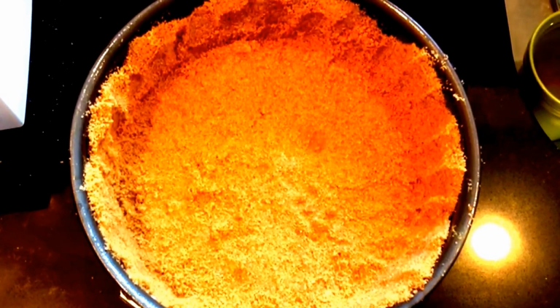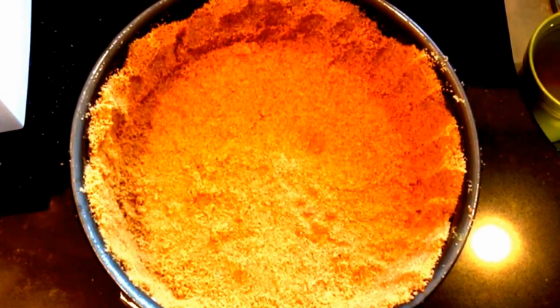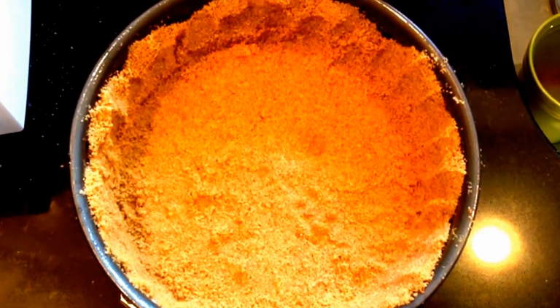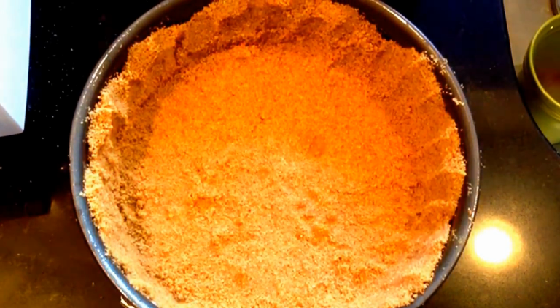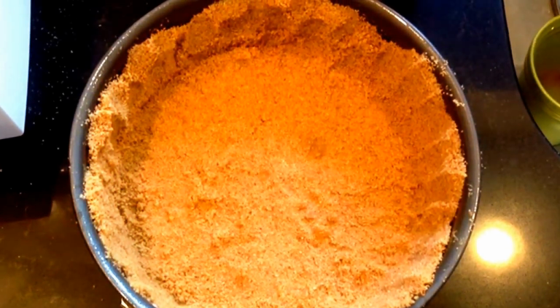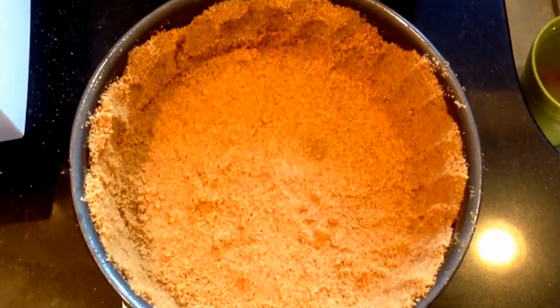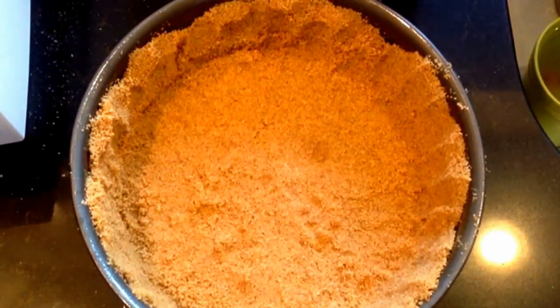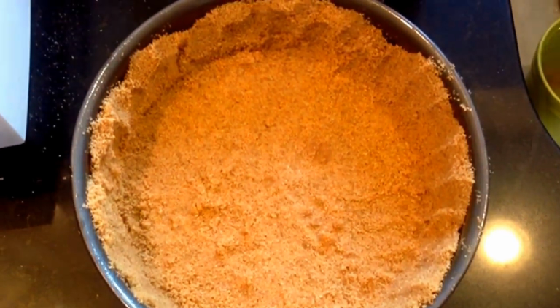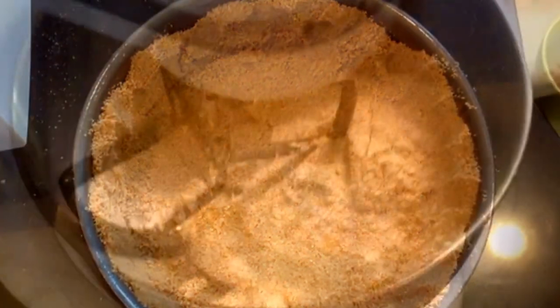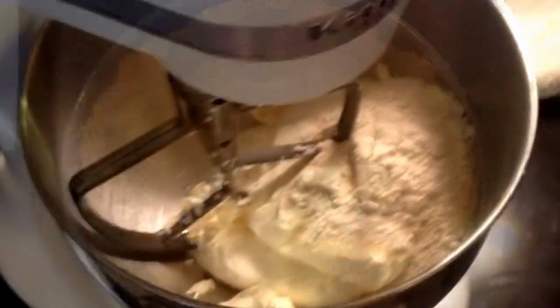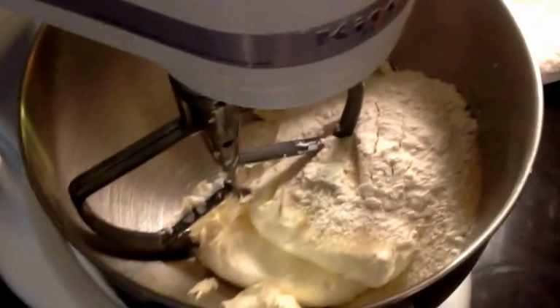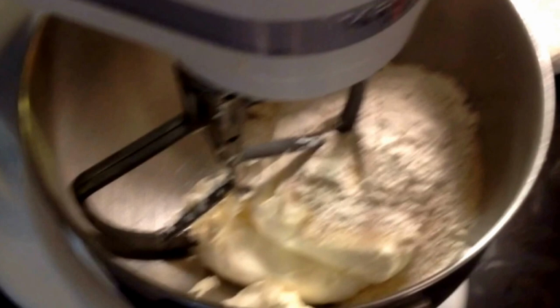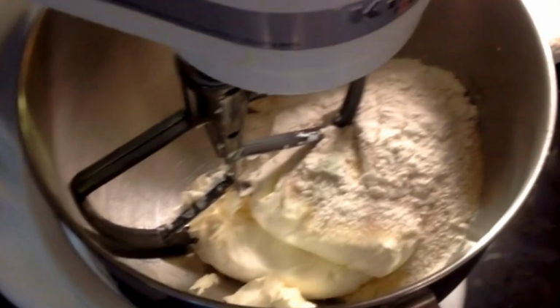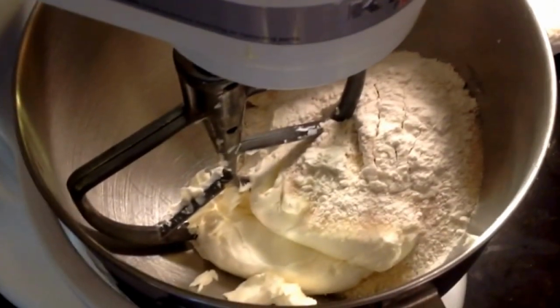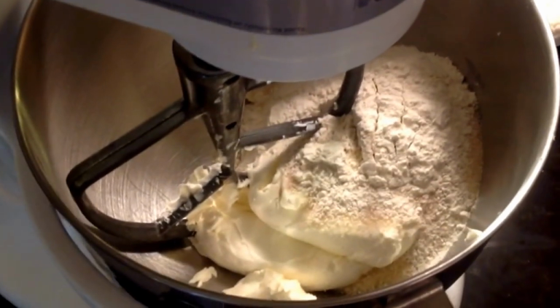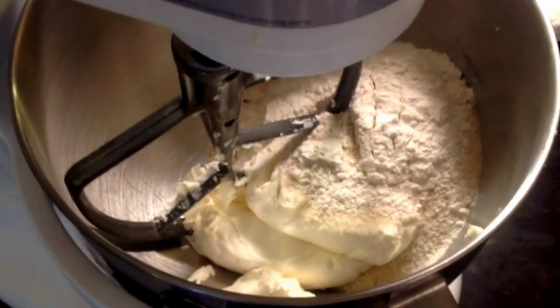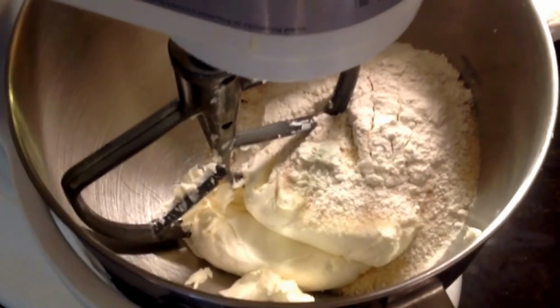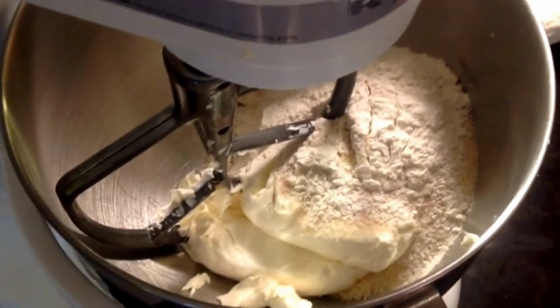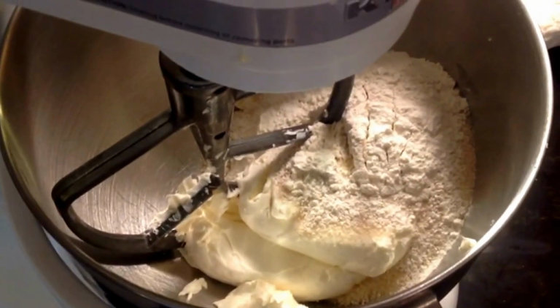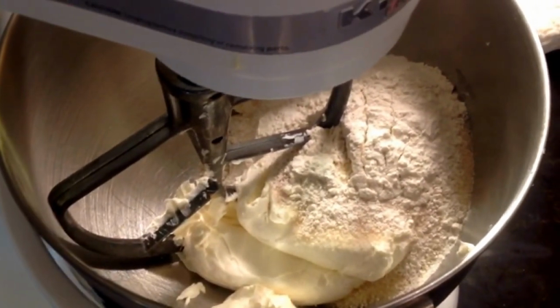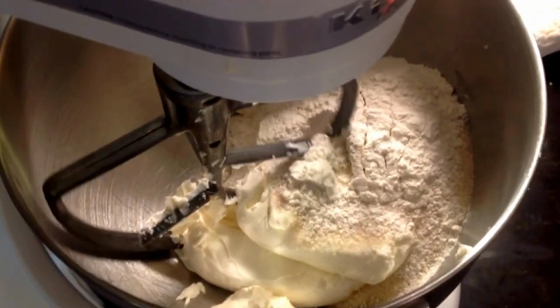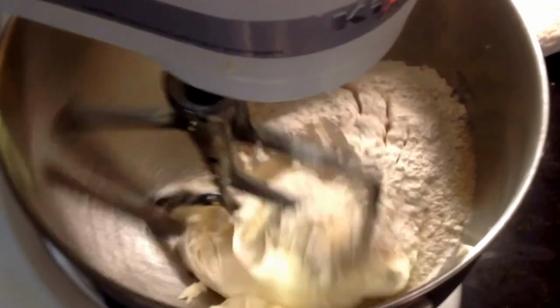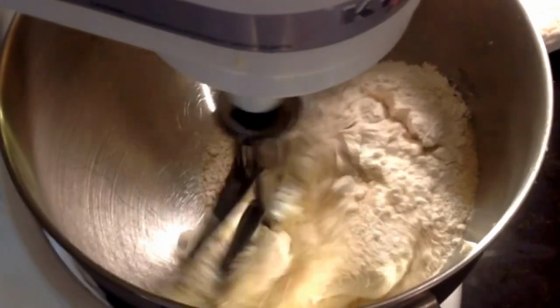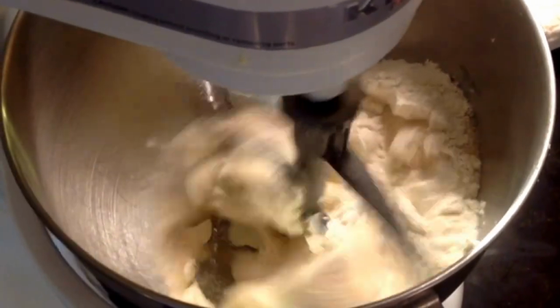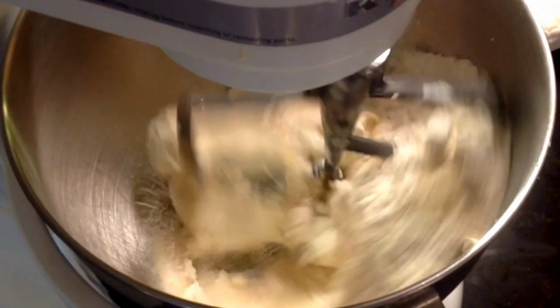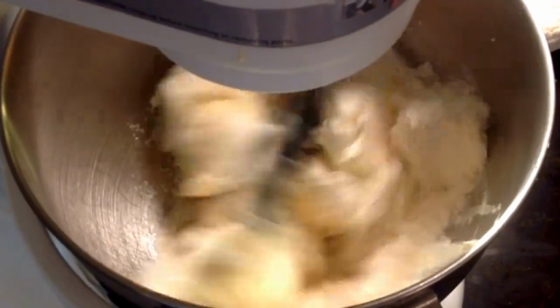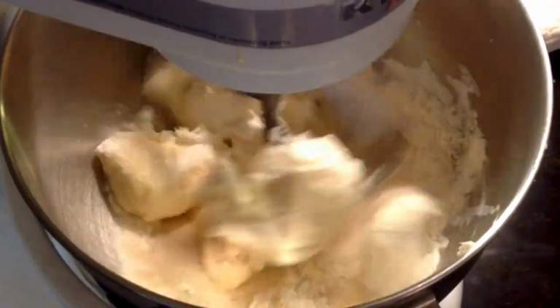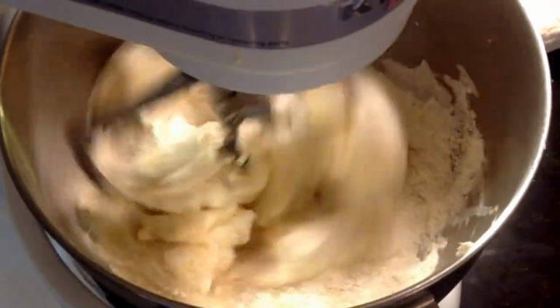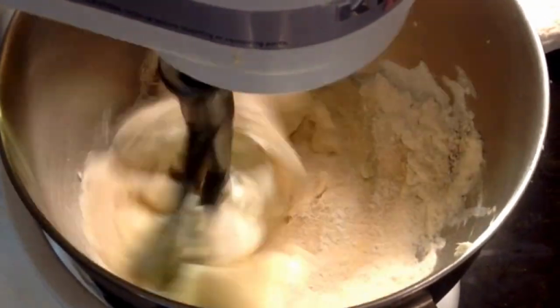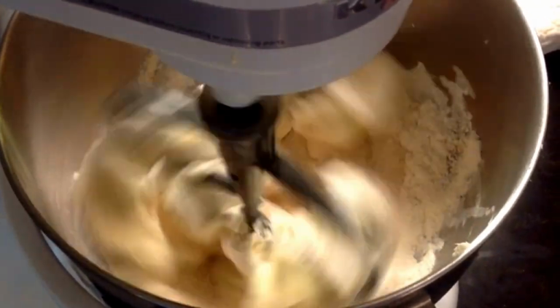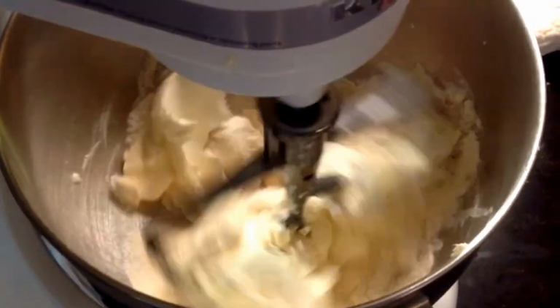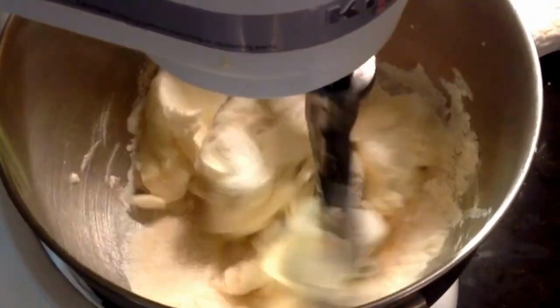You'll place your parchment round in the bottom. Spray it with Pam and put your crumbs in there. Press it all up around the side. Then place it into the freezer for around 10 to 15 minutes to cool down.